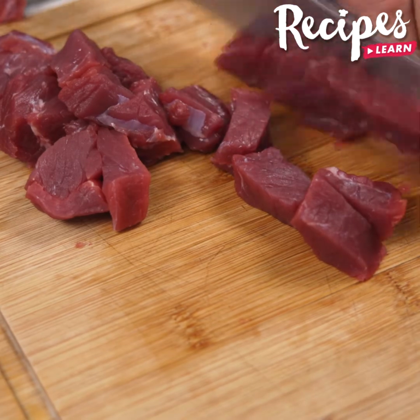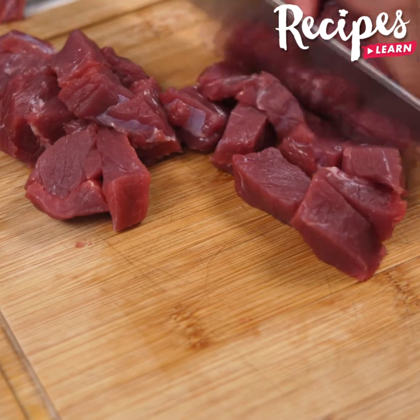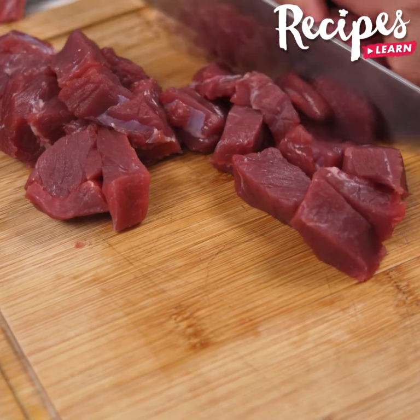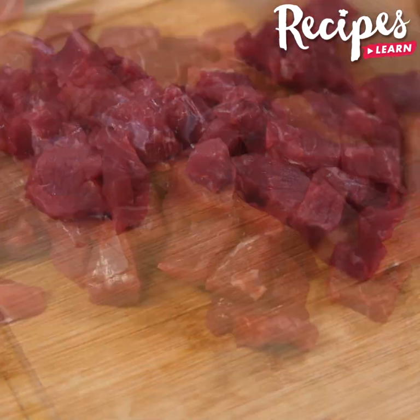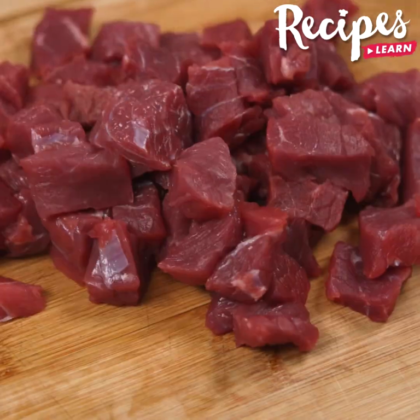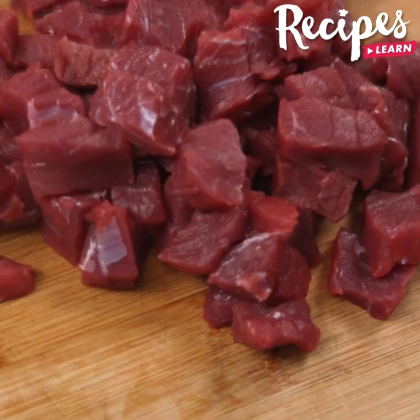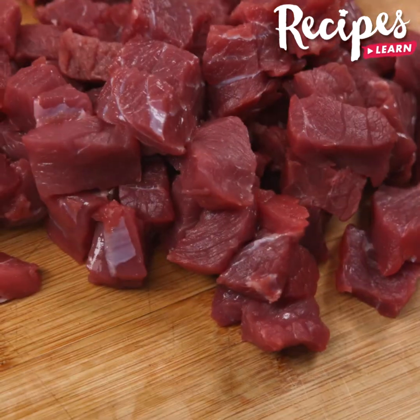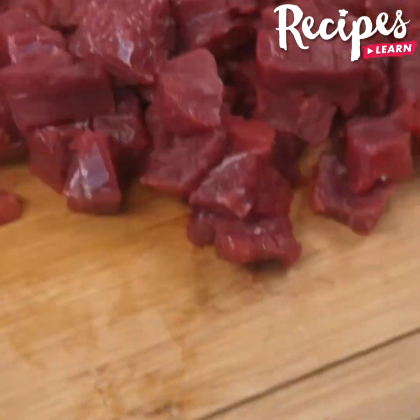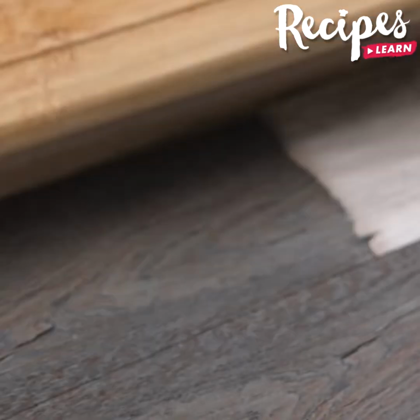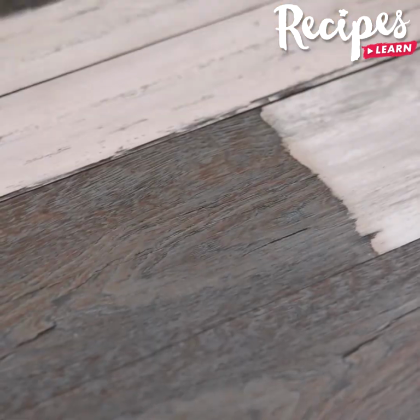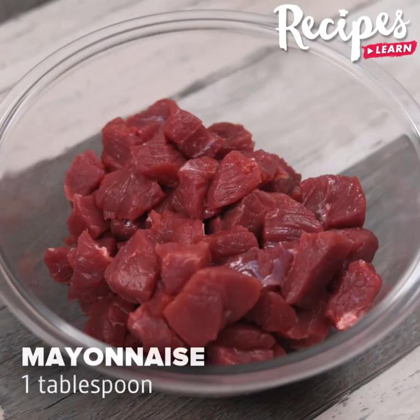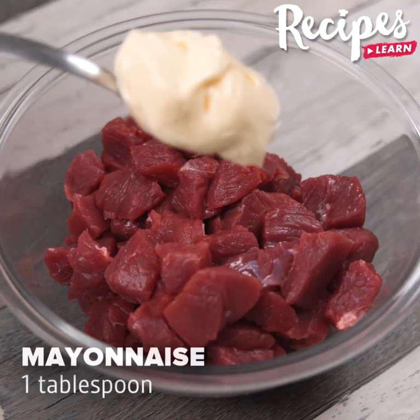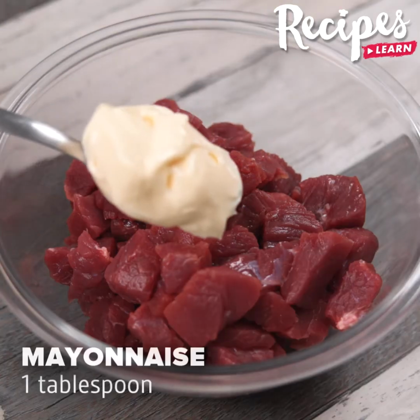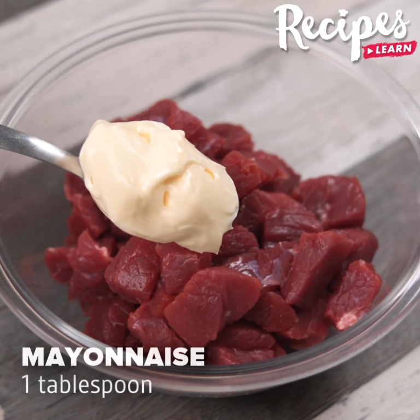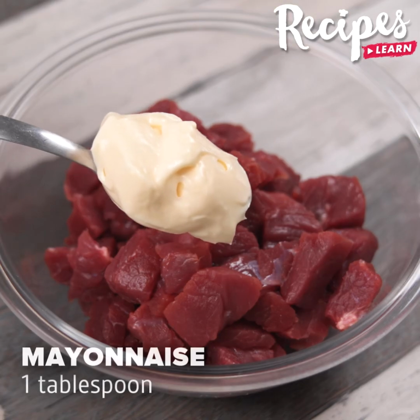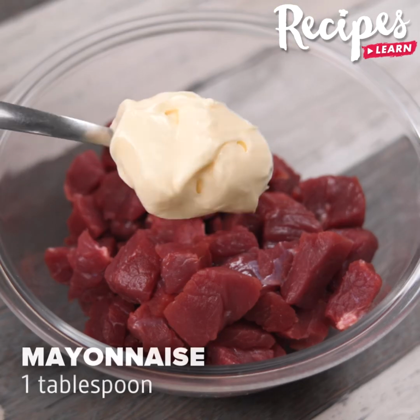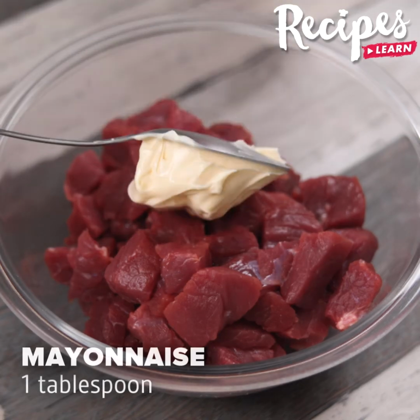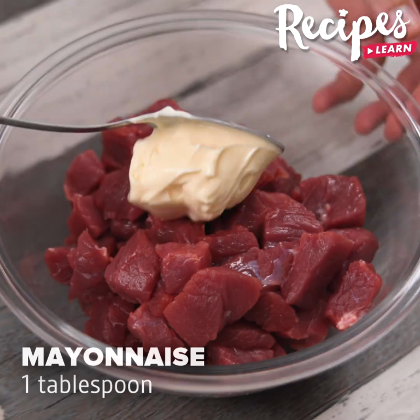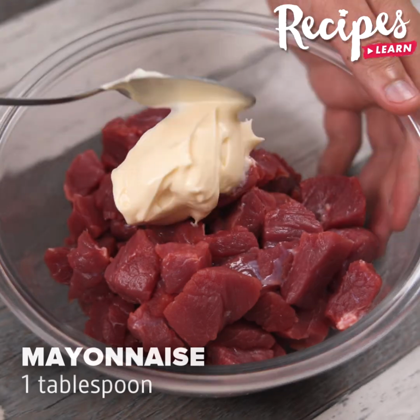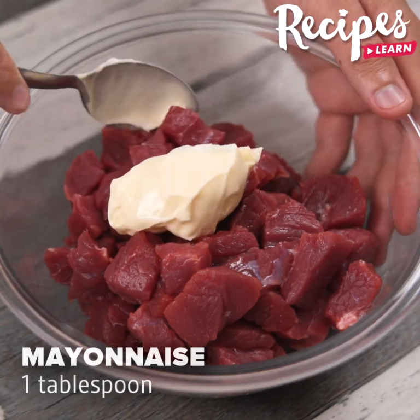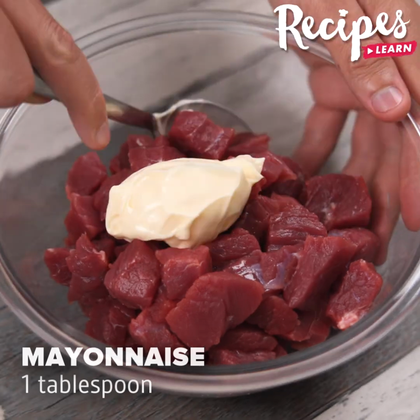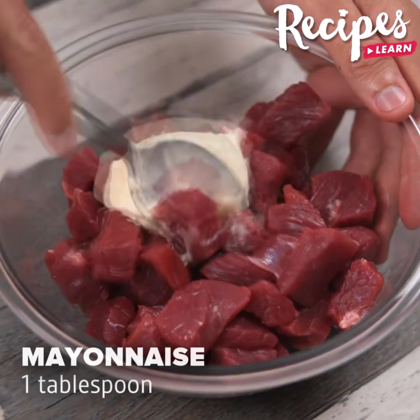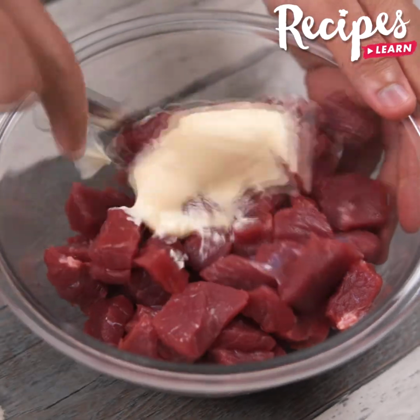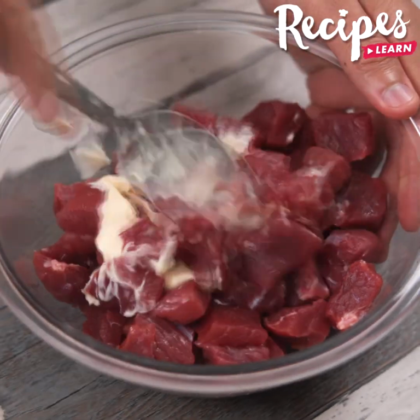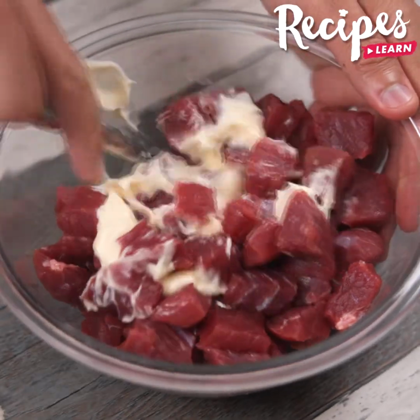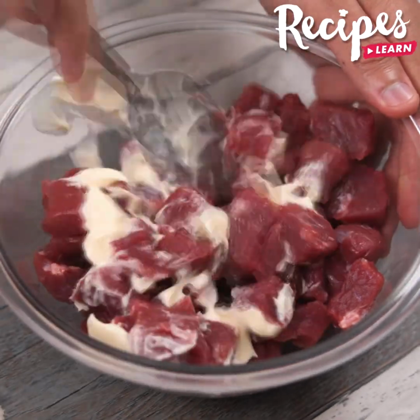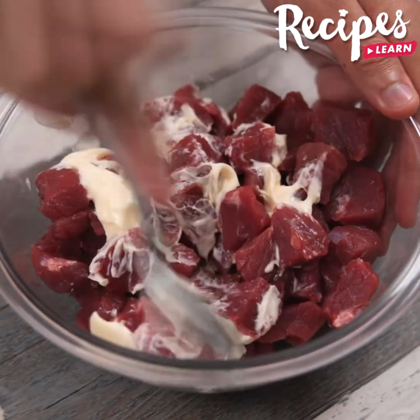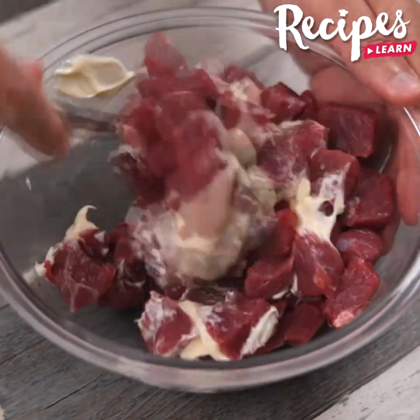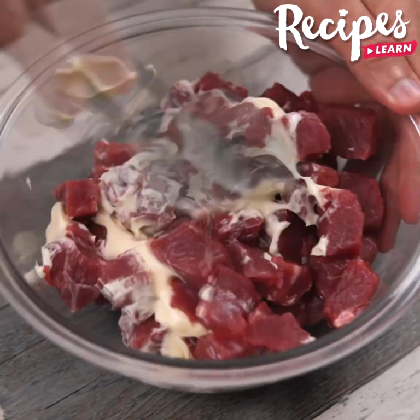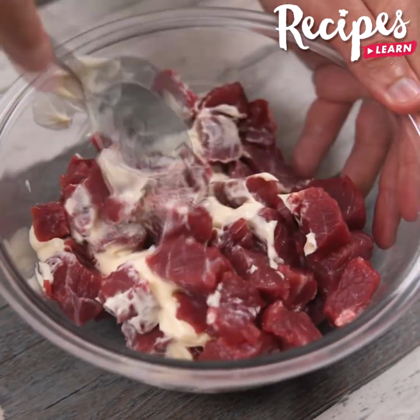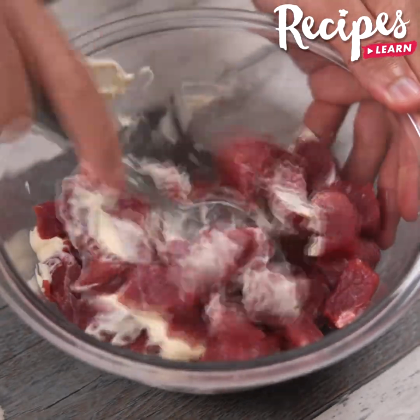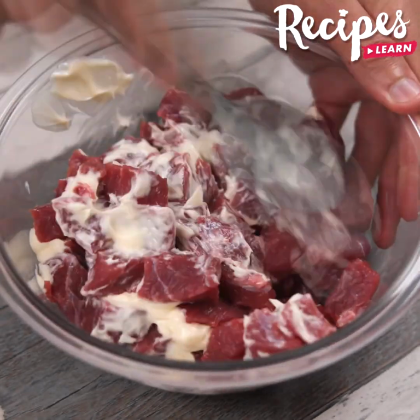Tell me how you make stroganoff at home — I'd love to know your recipe. Put the meat in a bowl, then add 1 tablespoon of mayo and stir to combine.